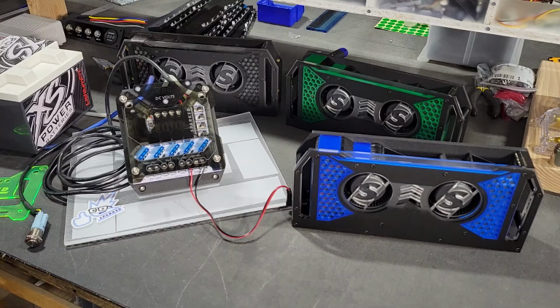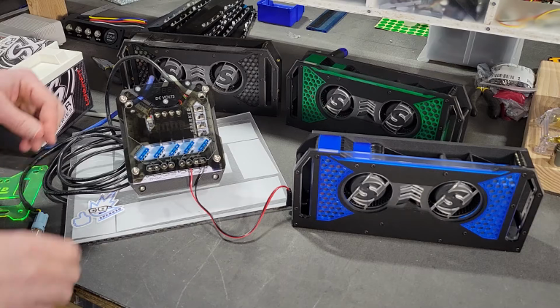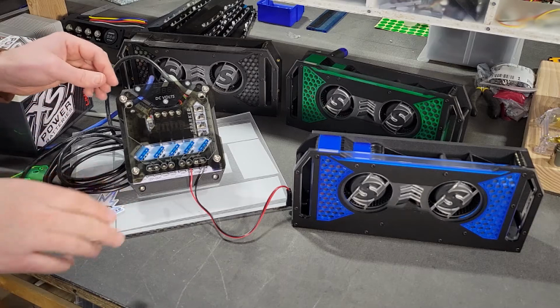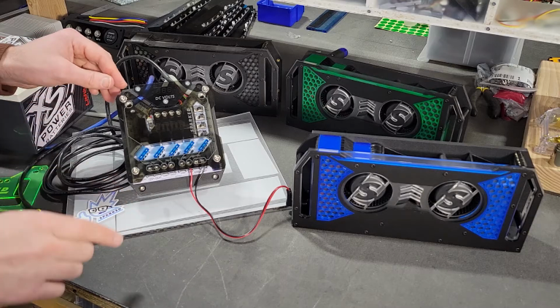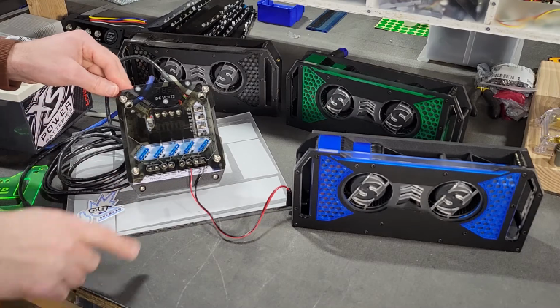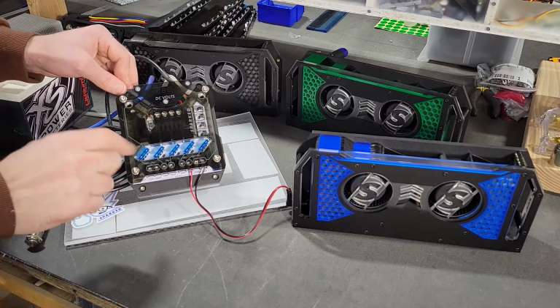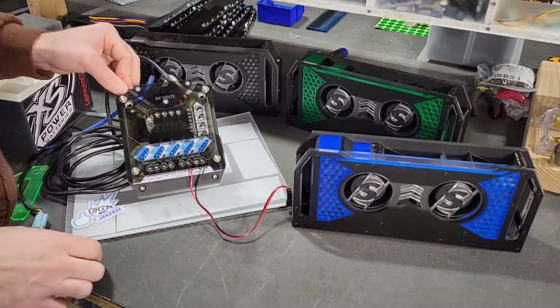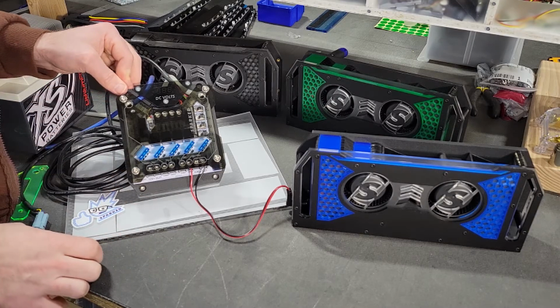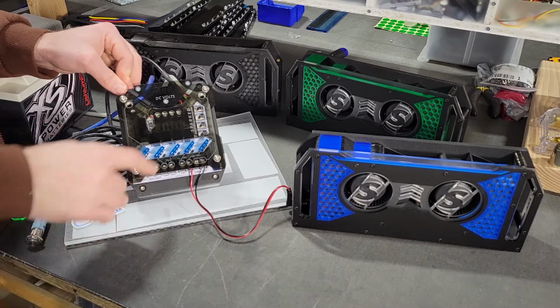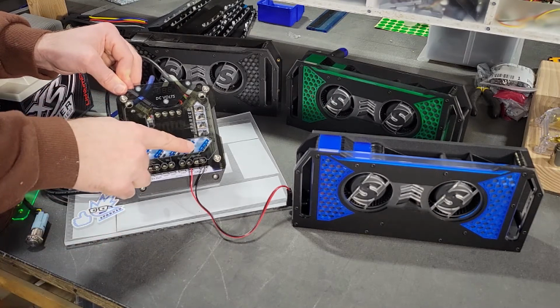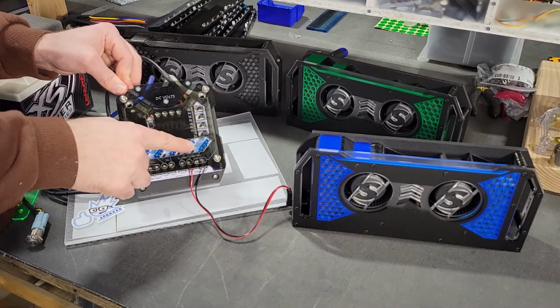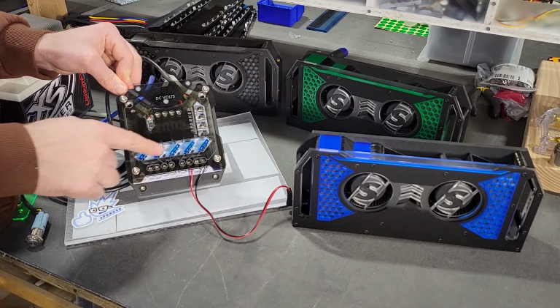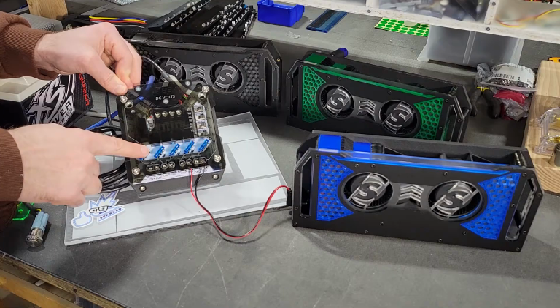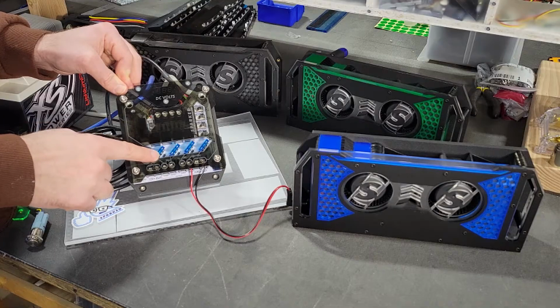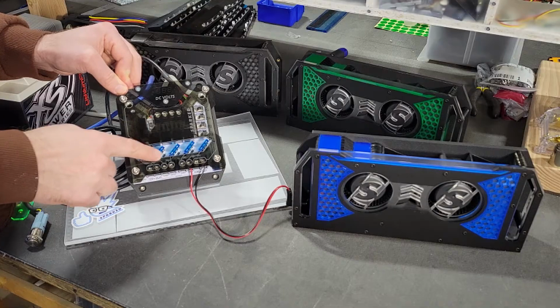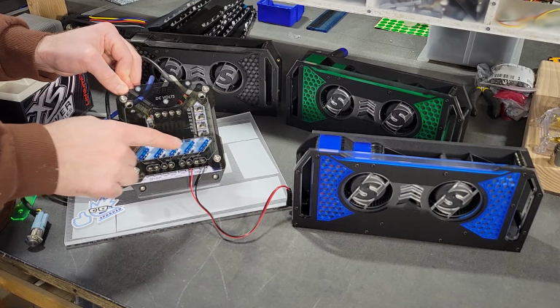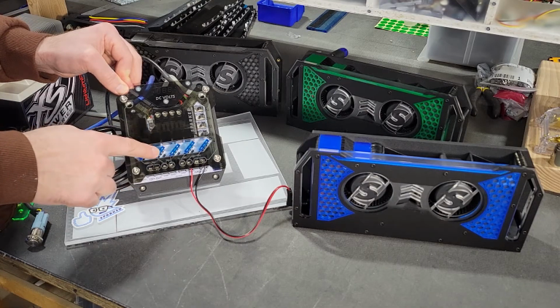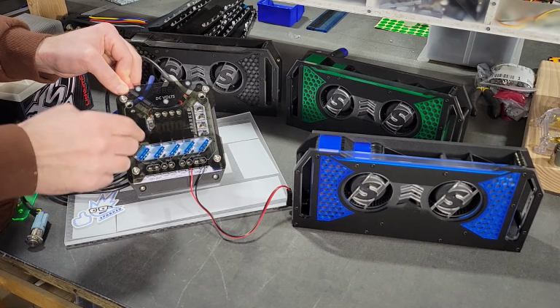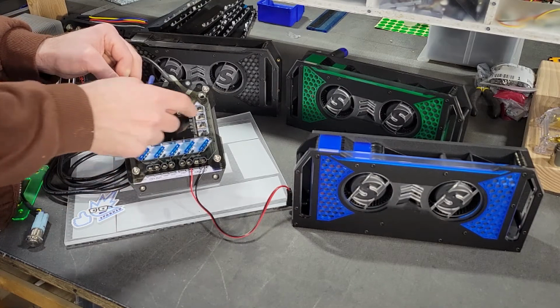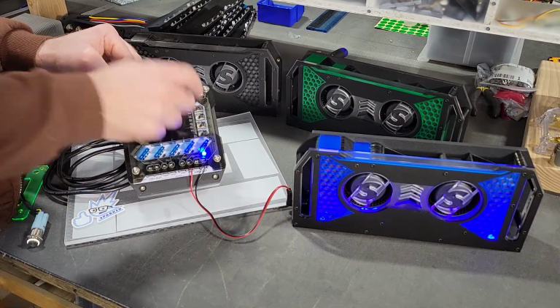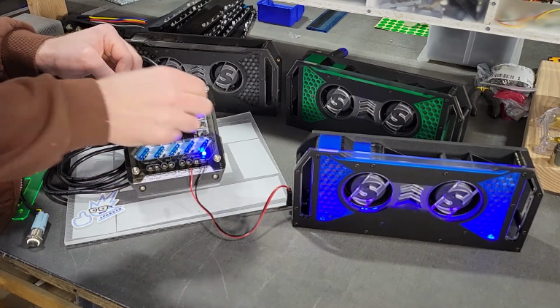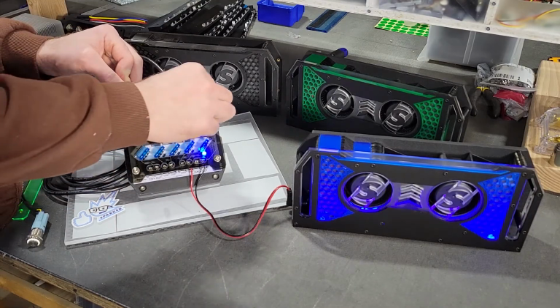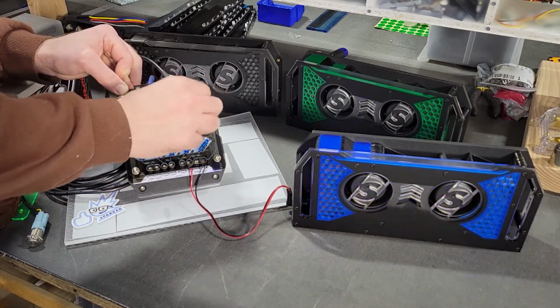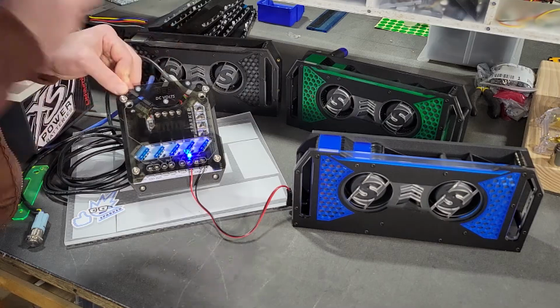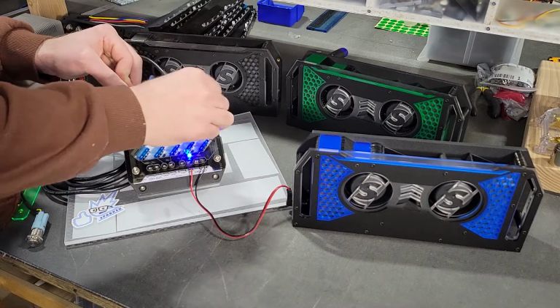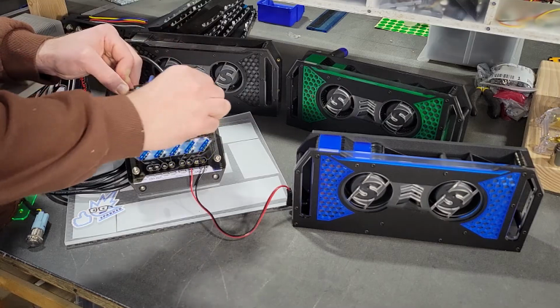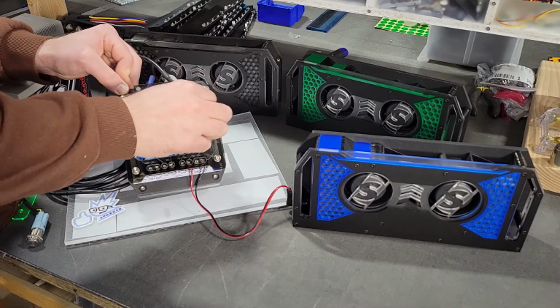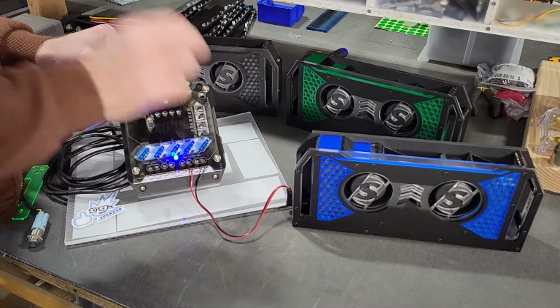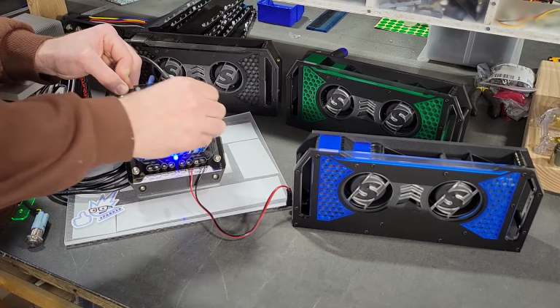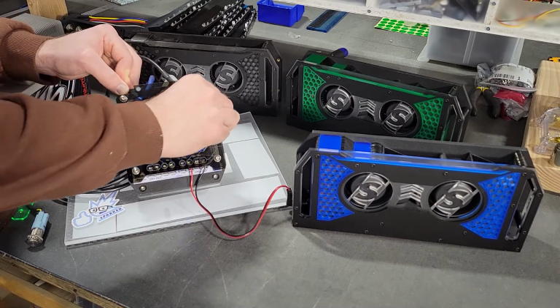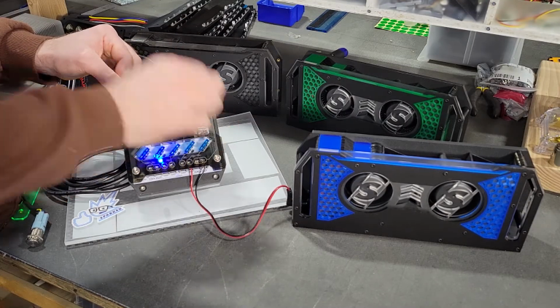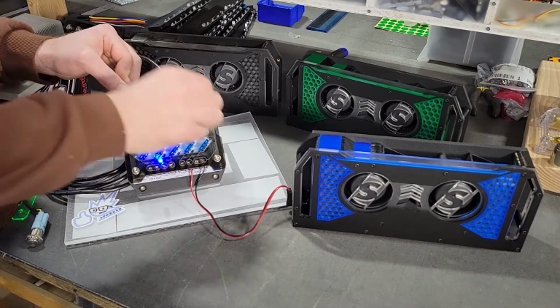Alright guys, check this out. Got a cool feature on our relay box here. Our relay box features status LEDs to tell you when each channel is turned on — channel 1, channel 2, channel 3, and channel 4.